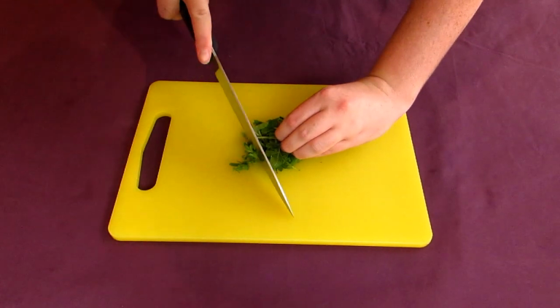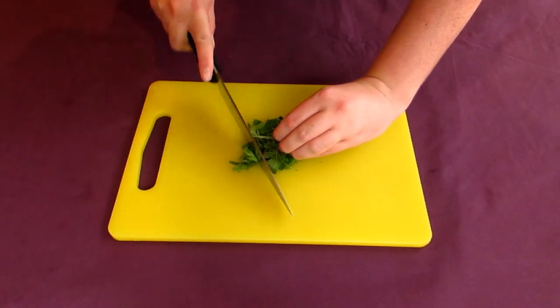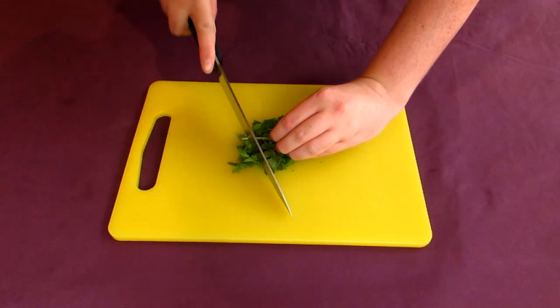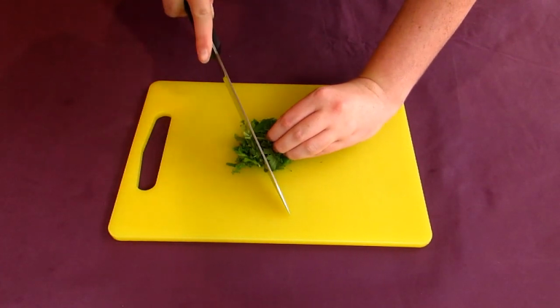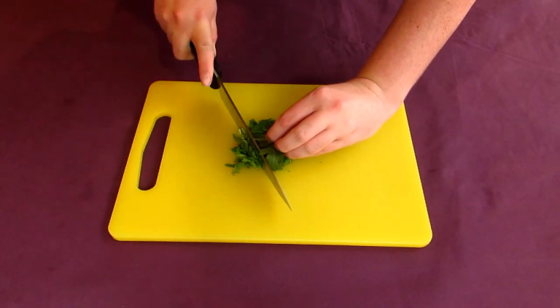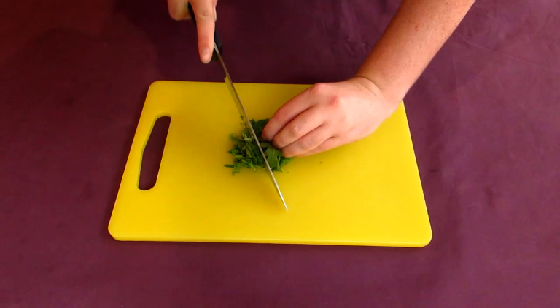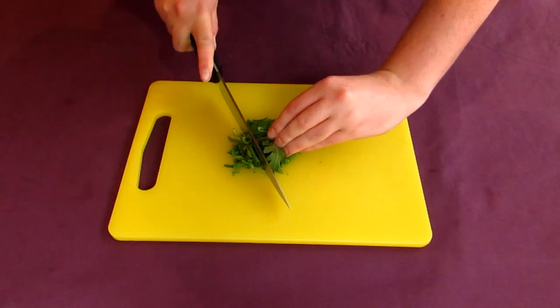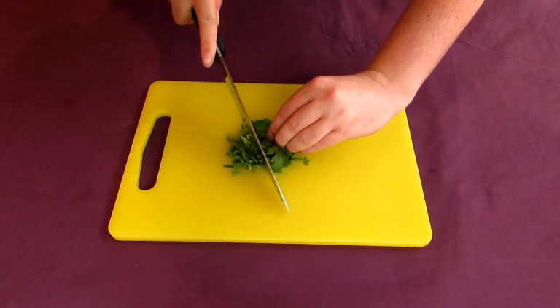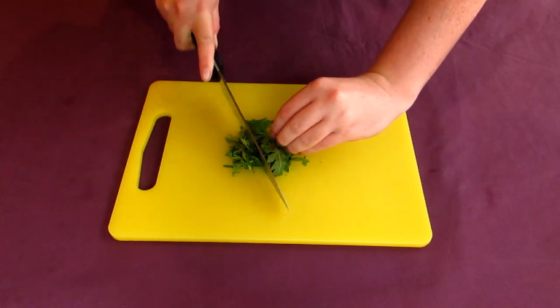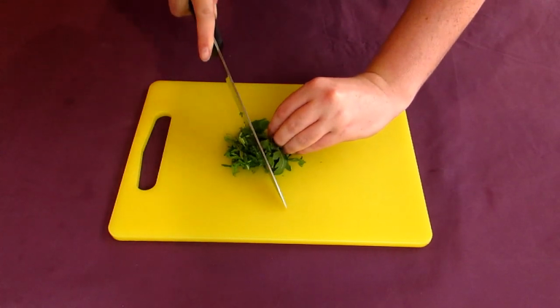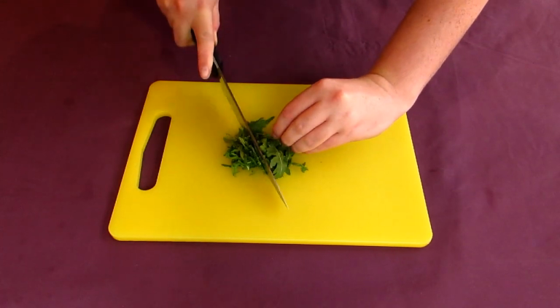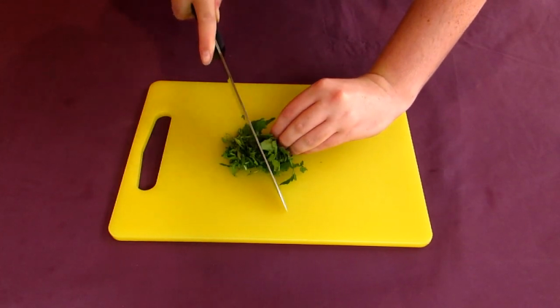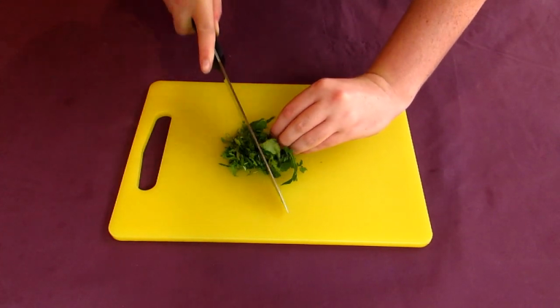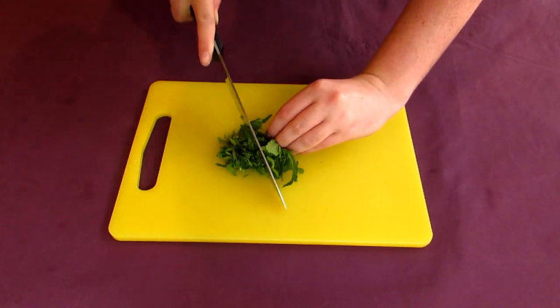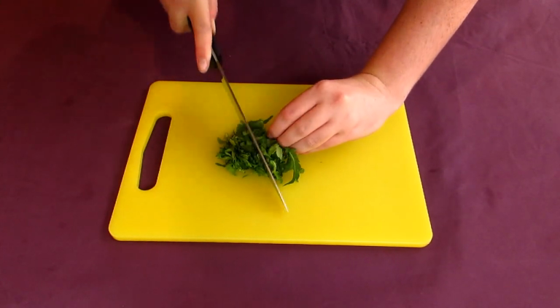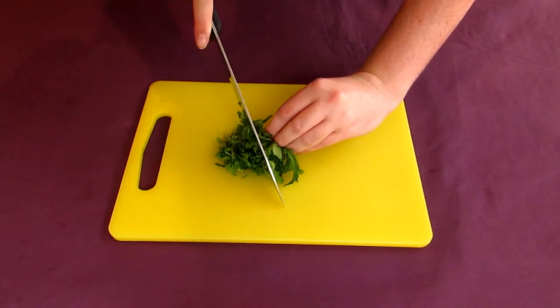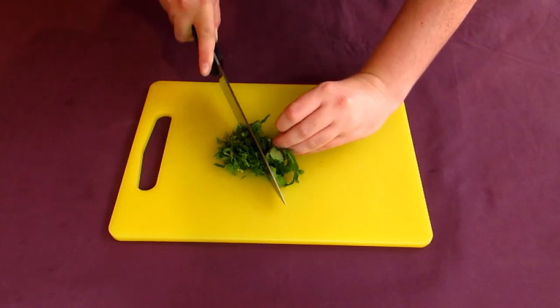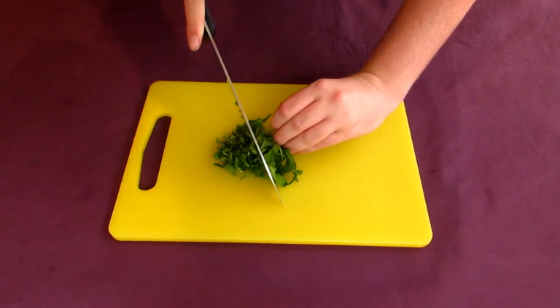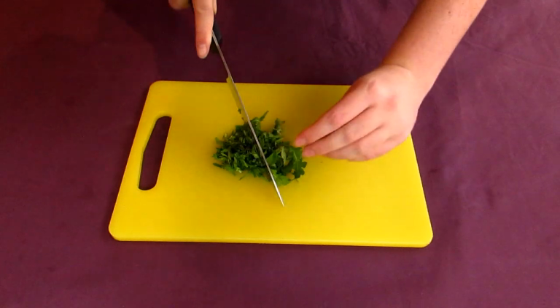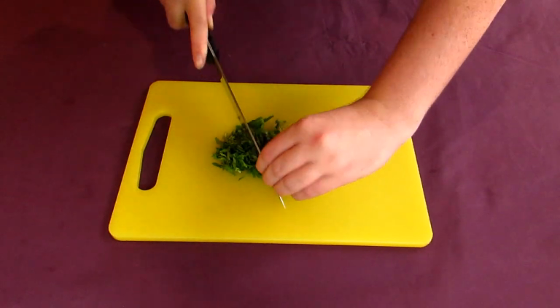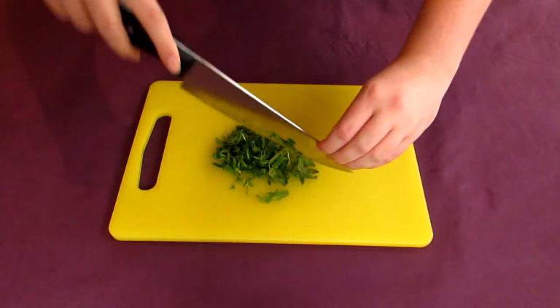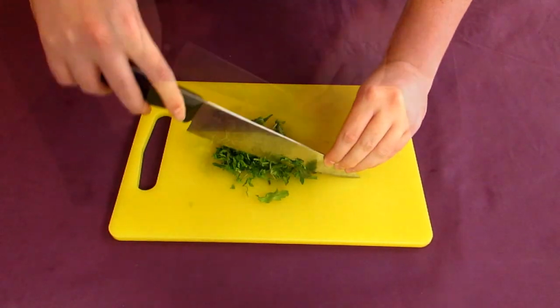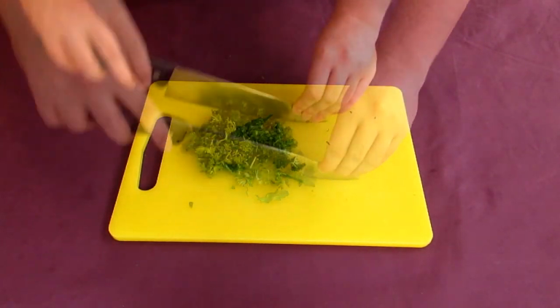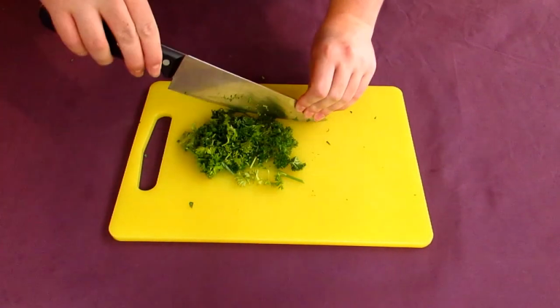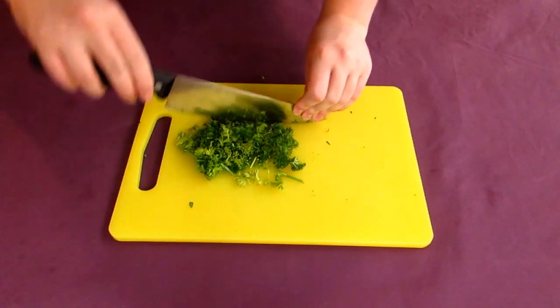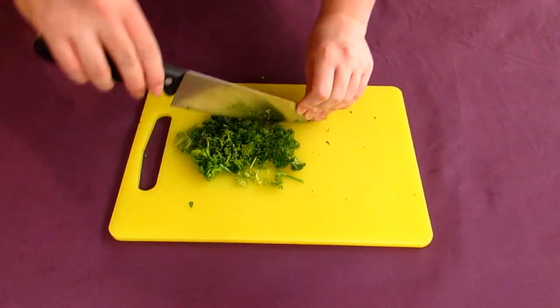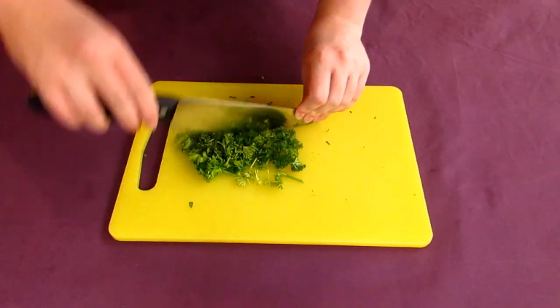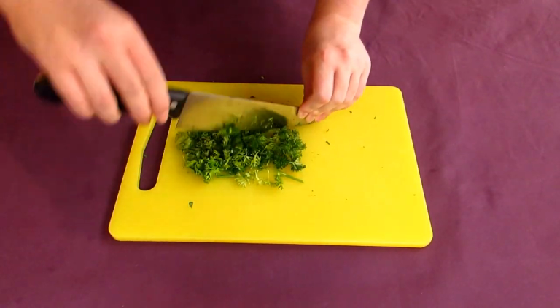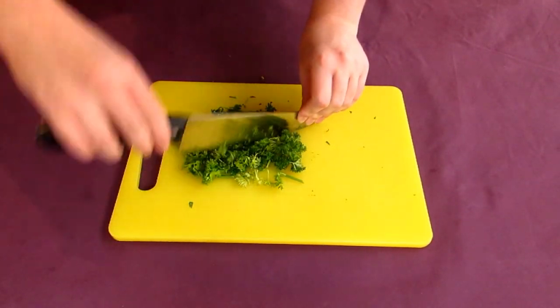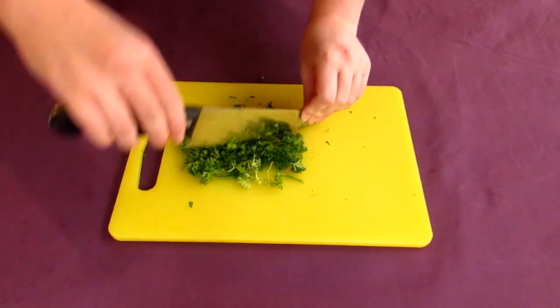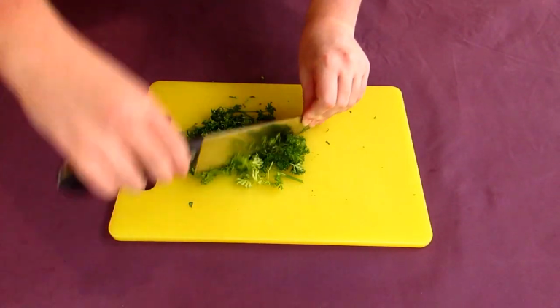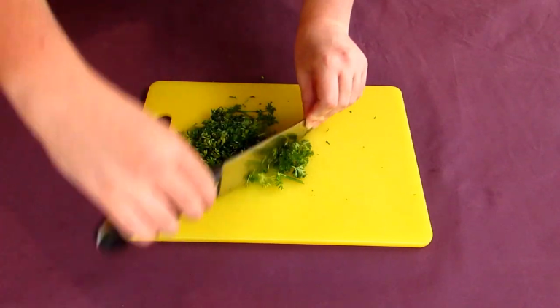While your pot of soup is simmering away, go chop up your rocket or arugula by bunching it up into a small ball and chopping it like so. Do the same to your parsley — or cilantro if it doesn't taste like soap to you — and put these aside for later.